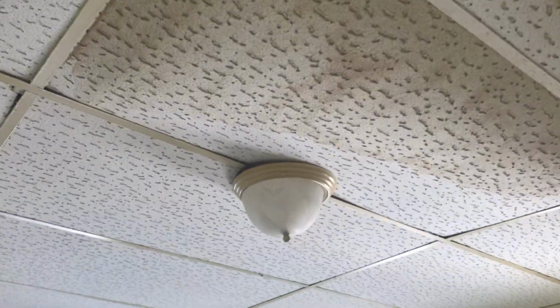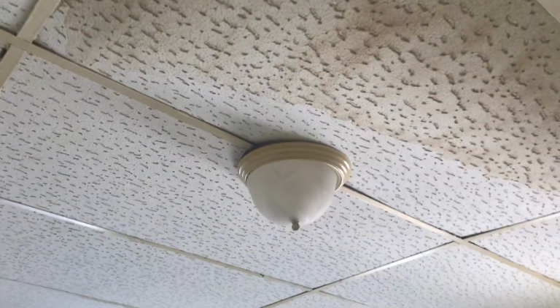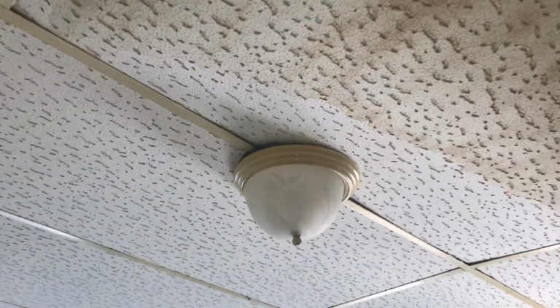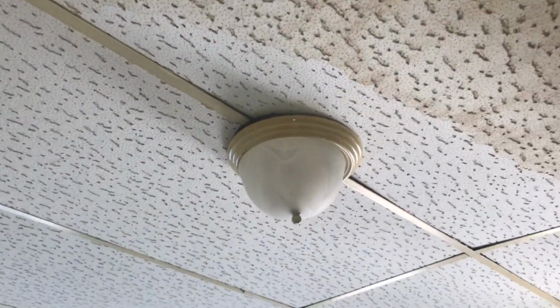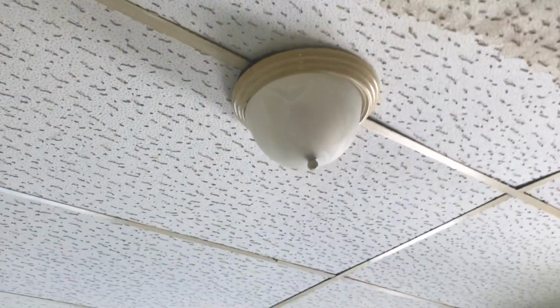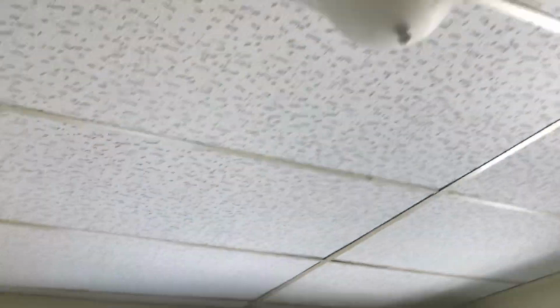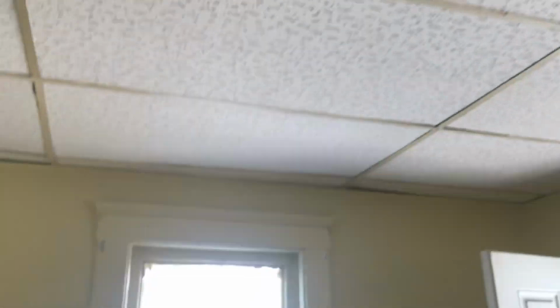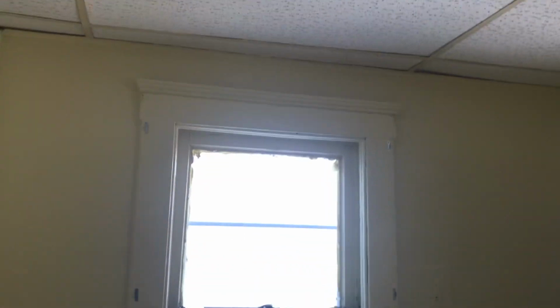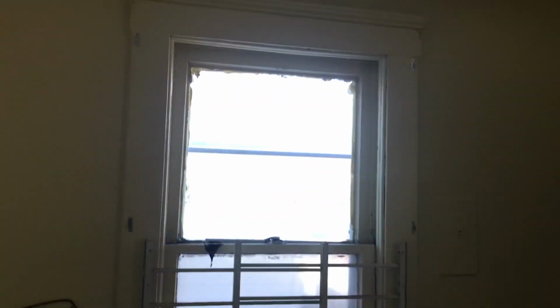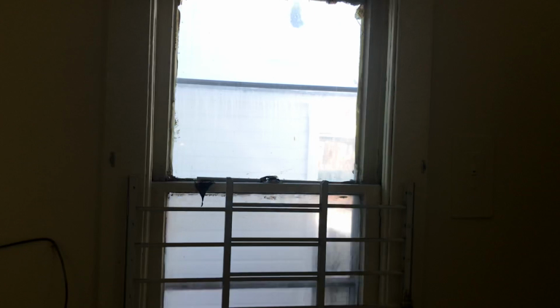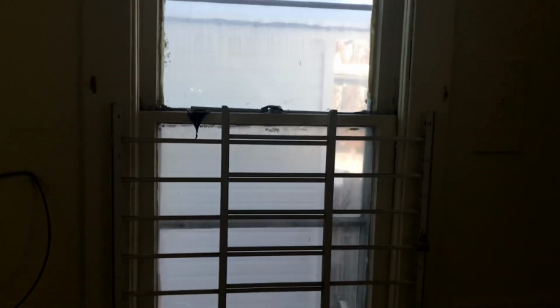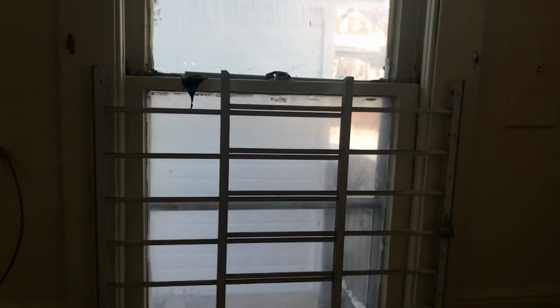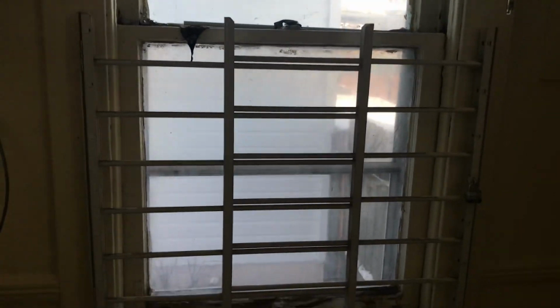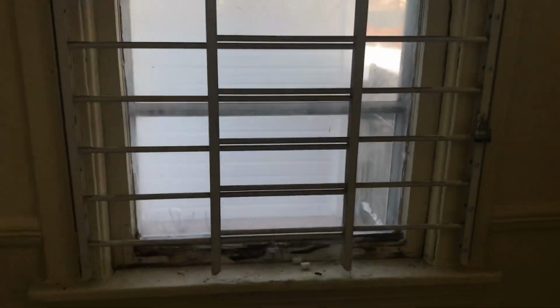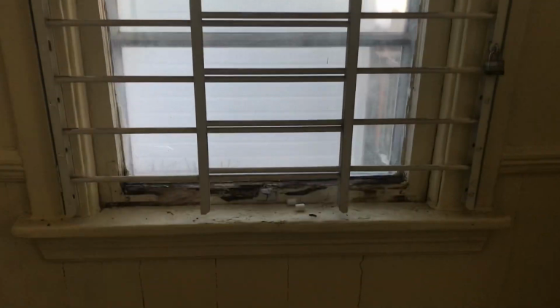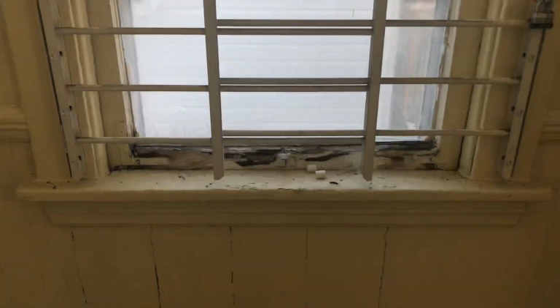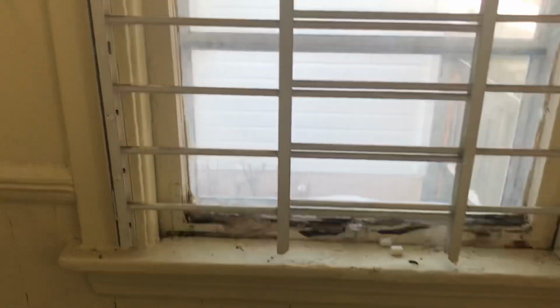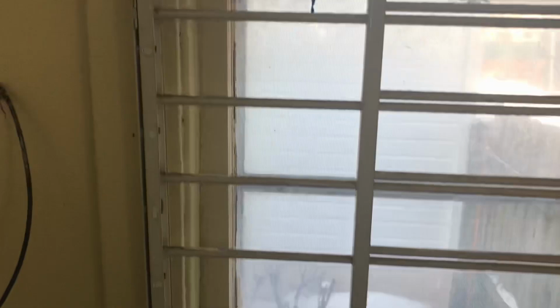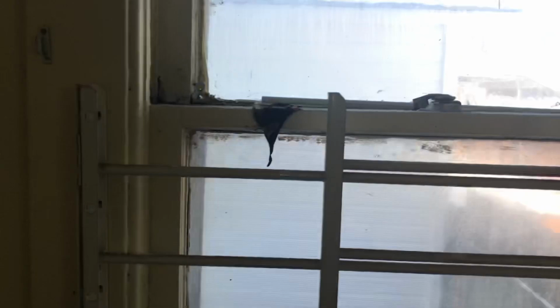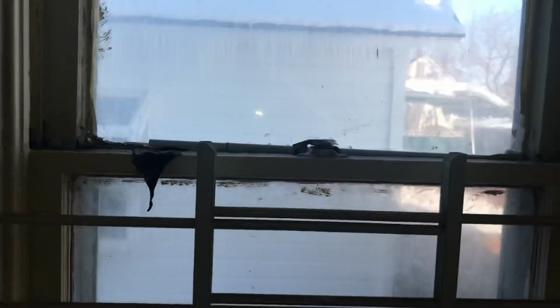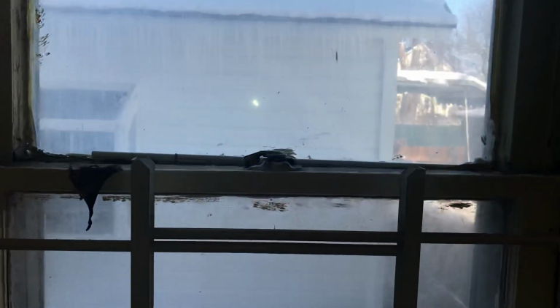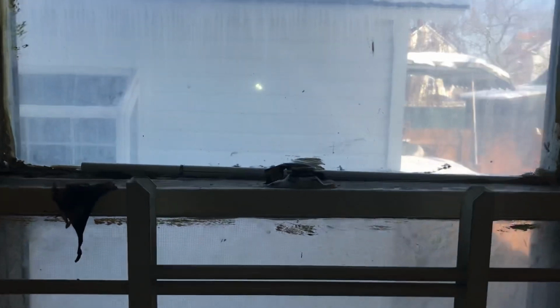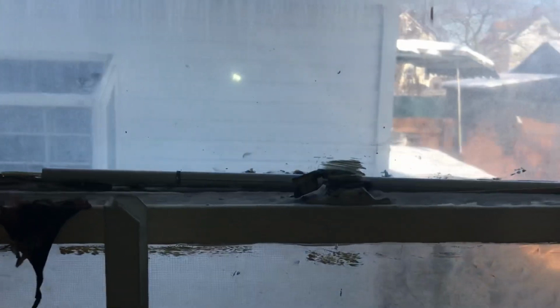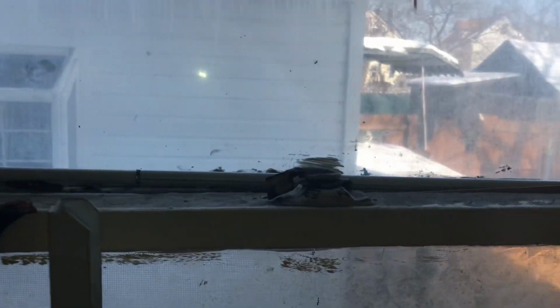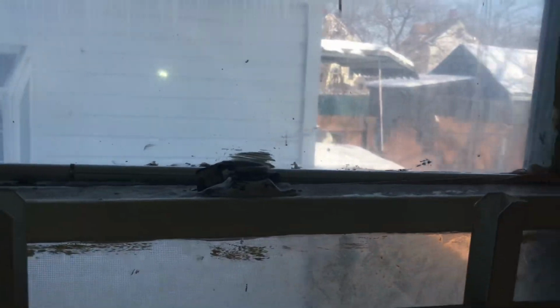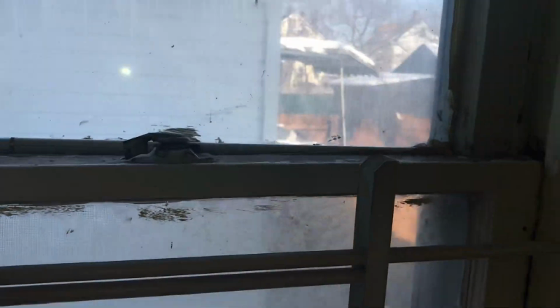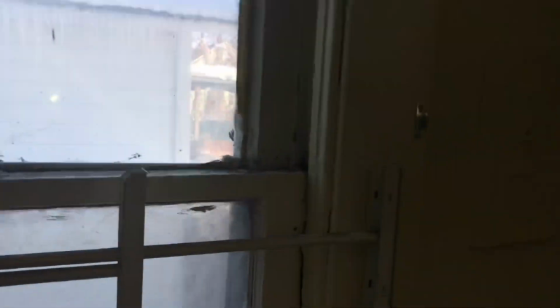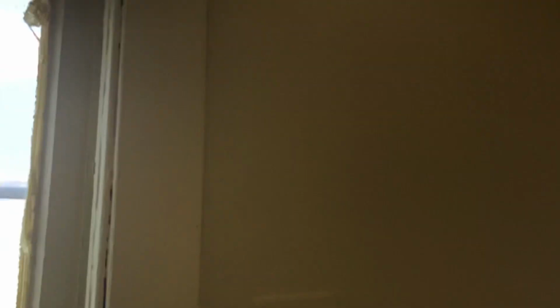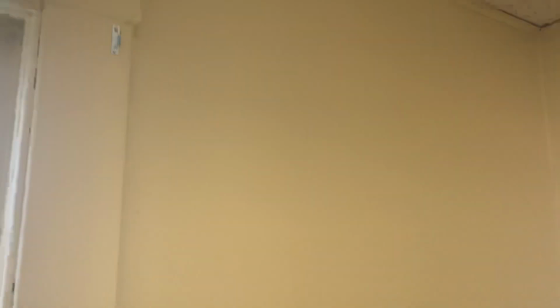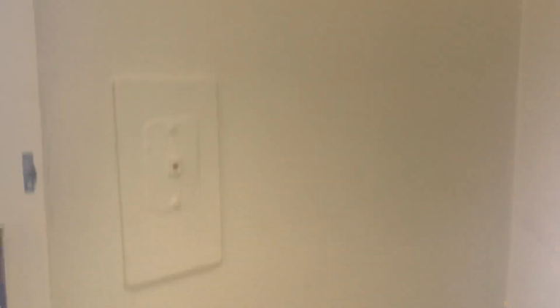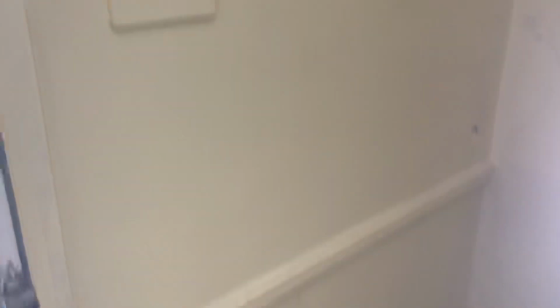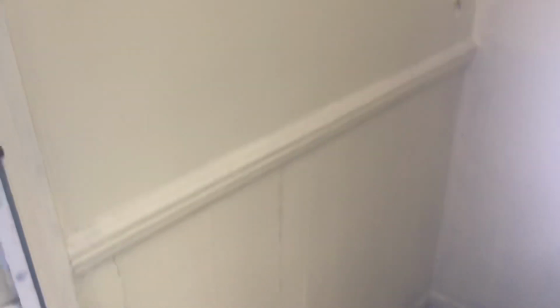Replace the burned-out light bulb, paint the windowsills, remove the security gates, replace the locks on the windows, and do a complete paint job in here.